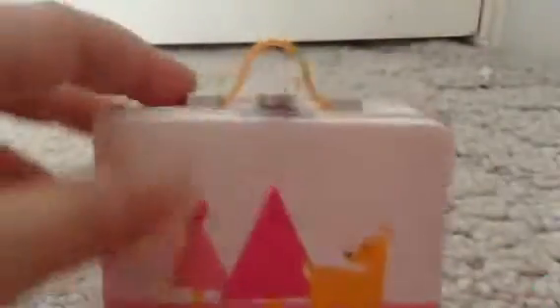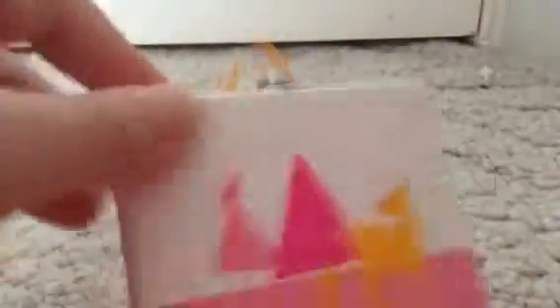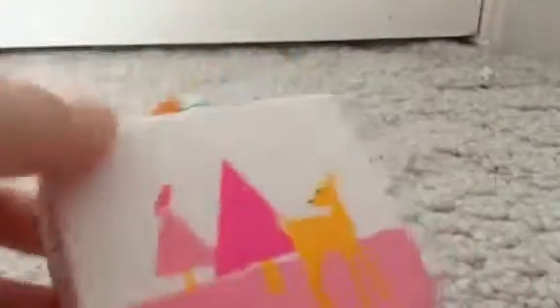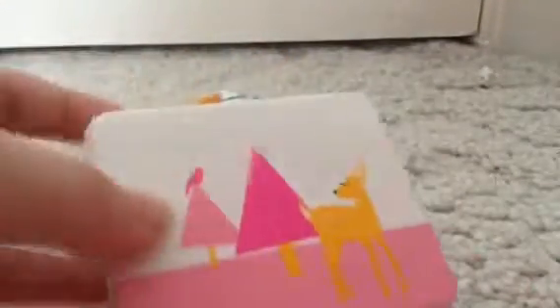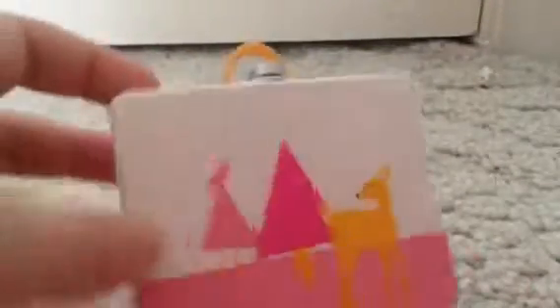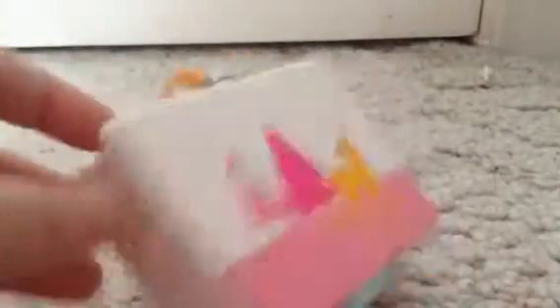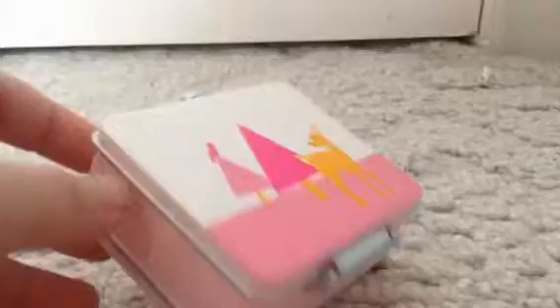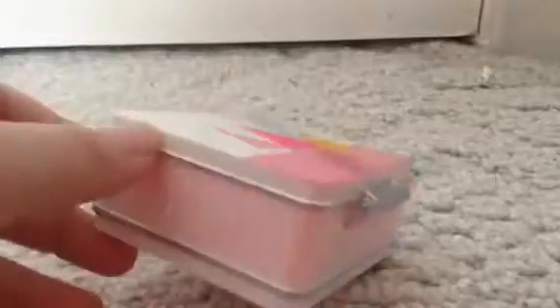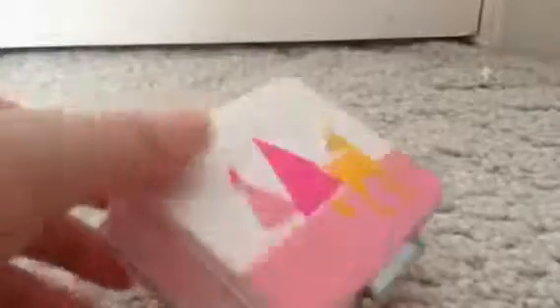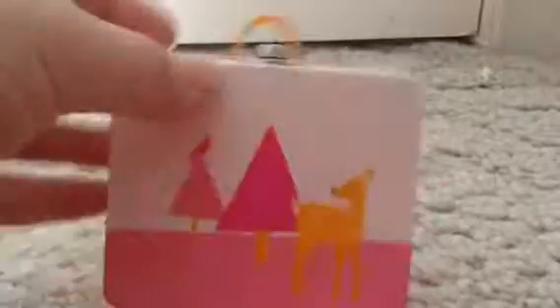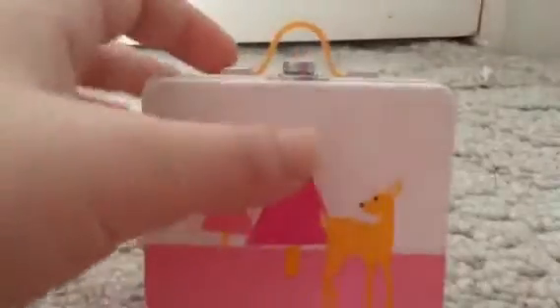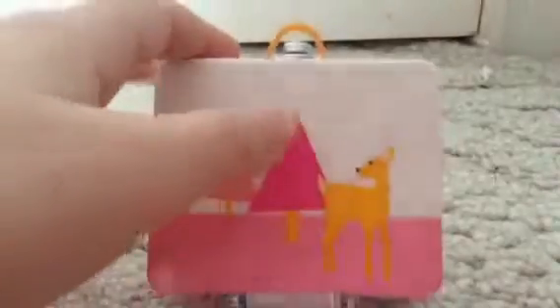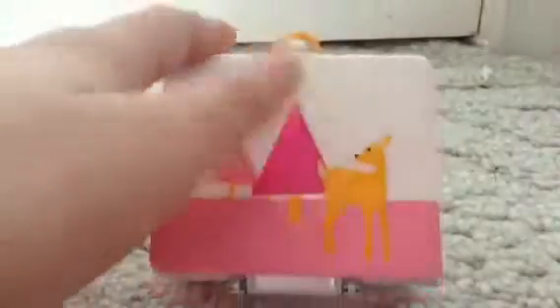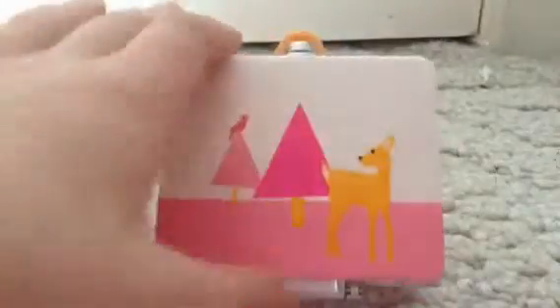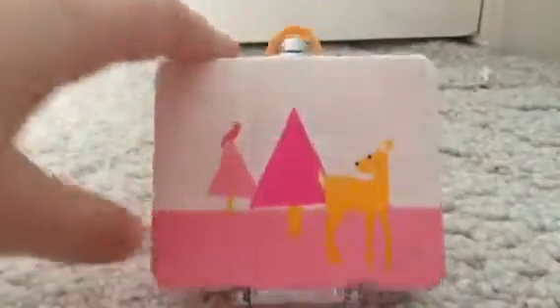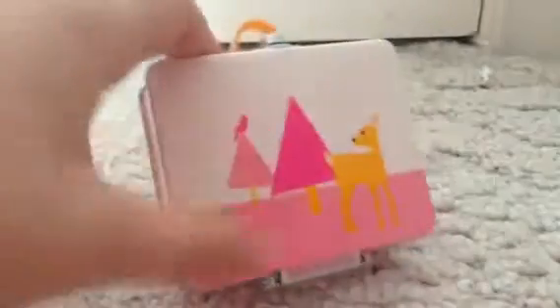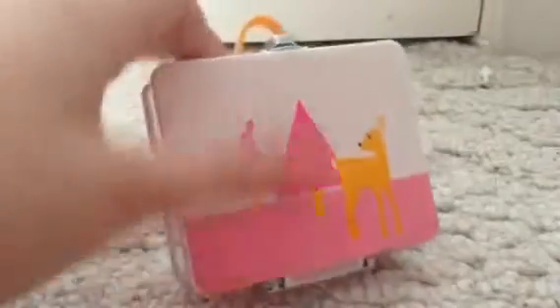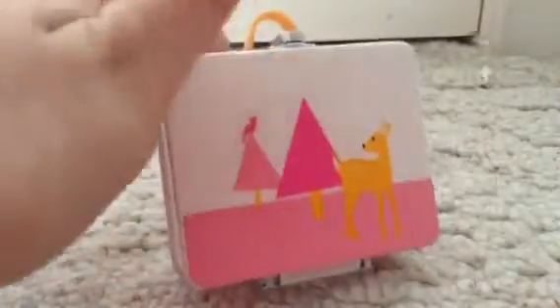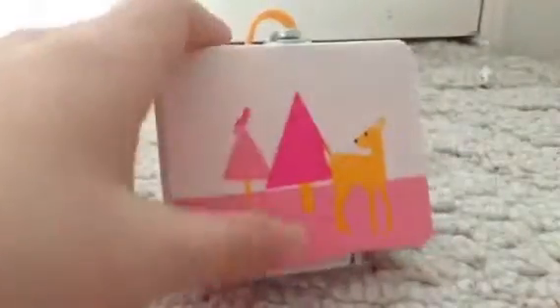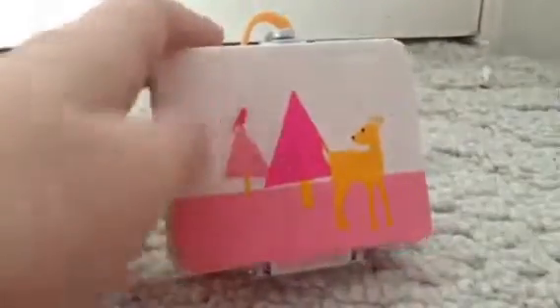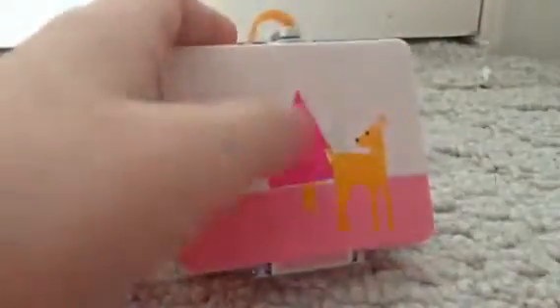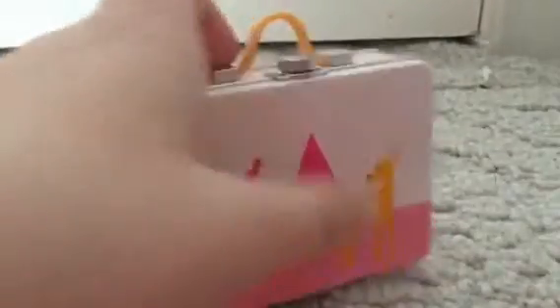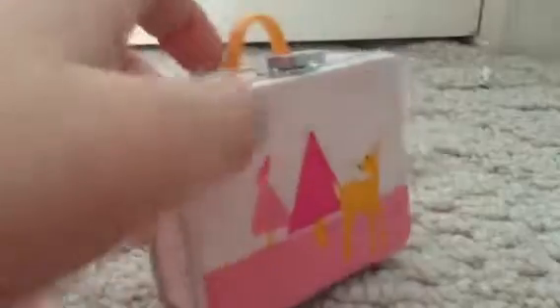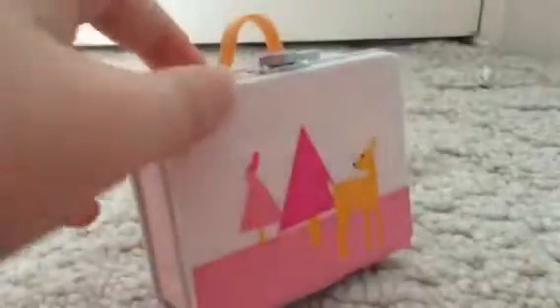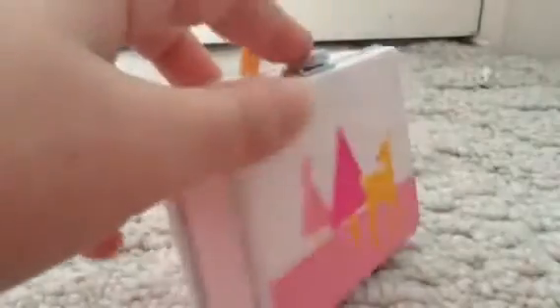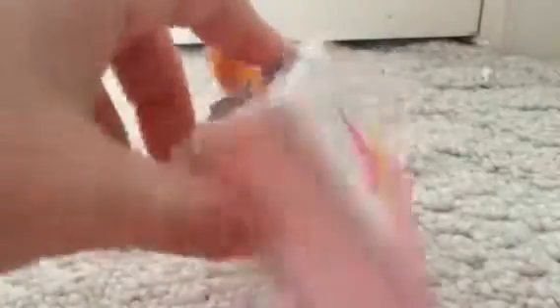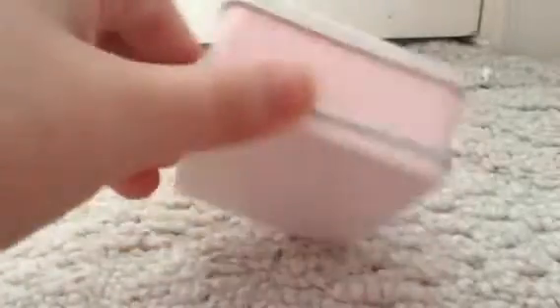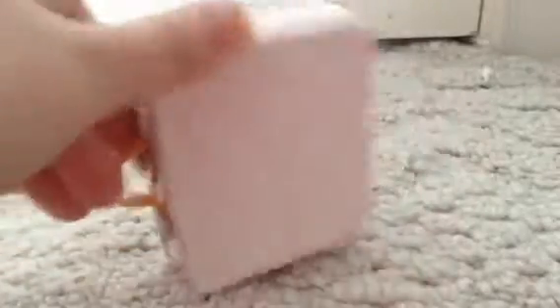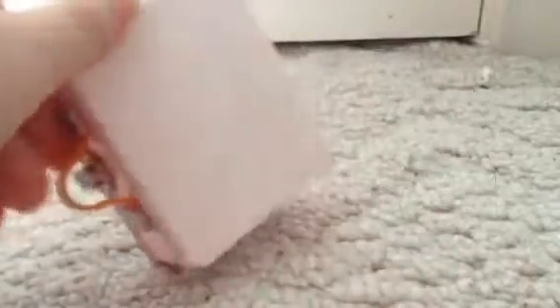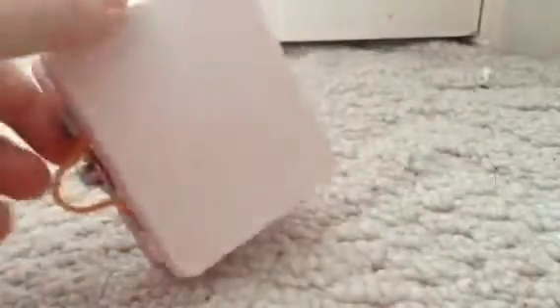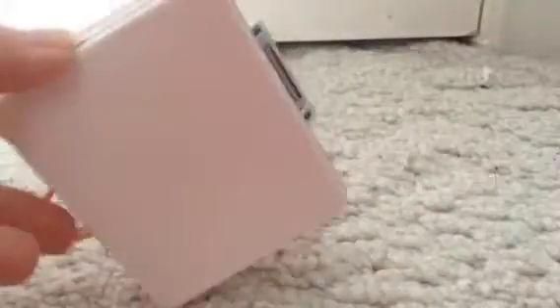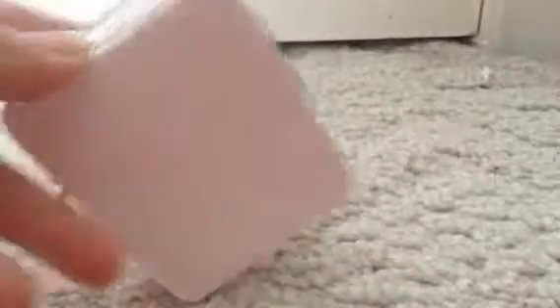The first thing I'm going to be showing you guys is the lunch box. It's pink grass, it has pink trees, a pink bird, and a deer, and just a whole bunch of pink on it and some white.